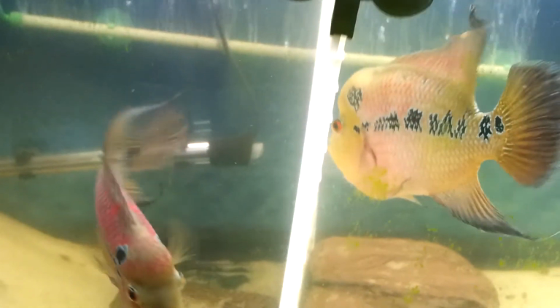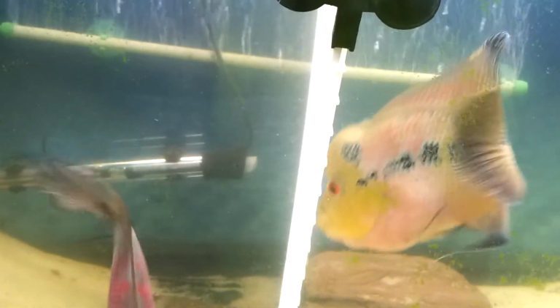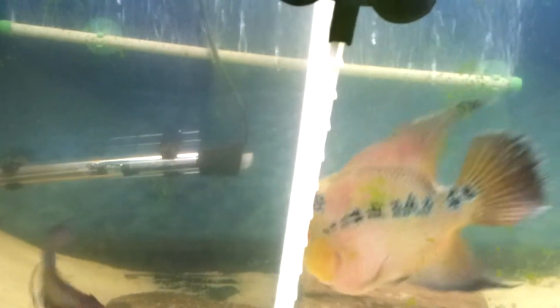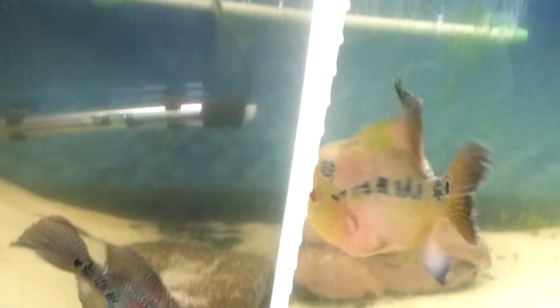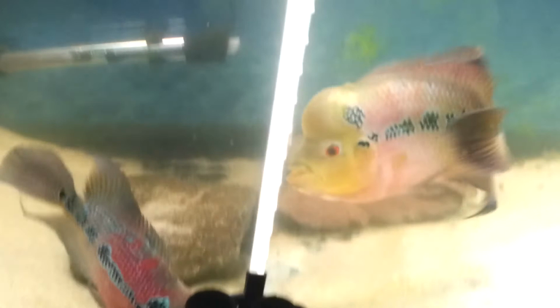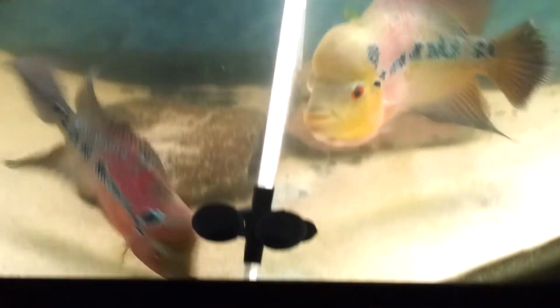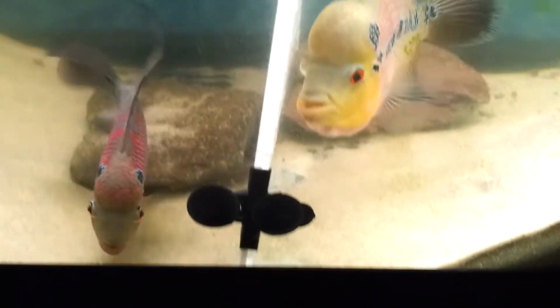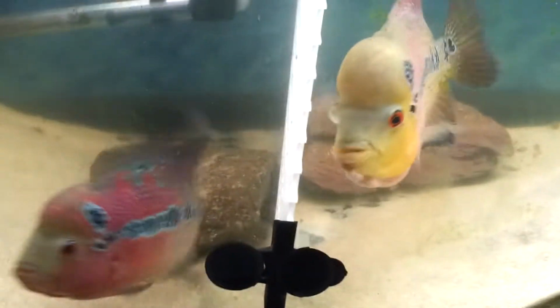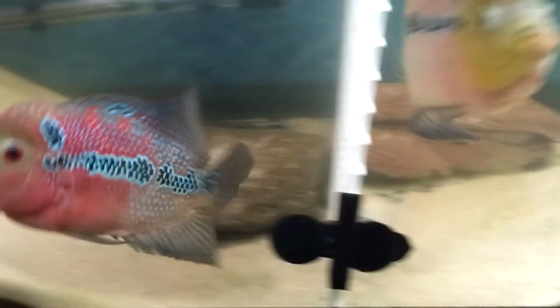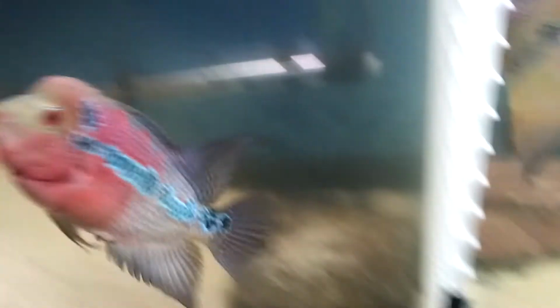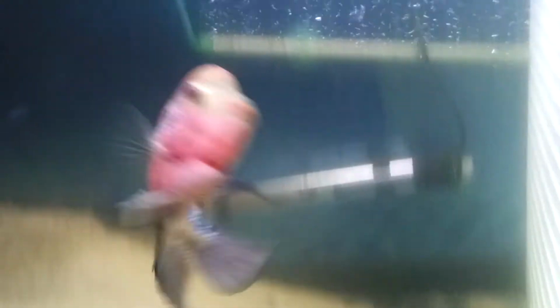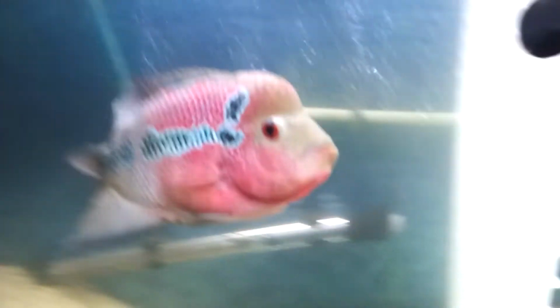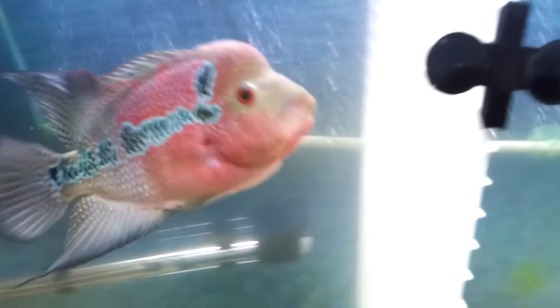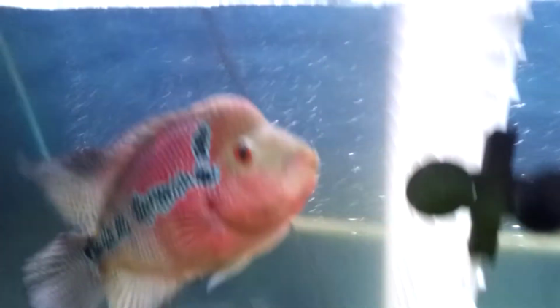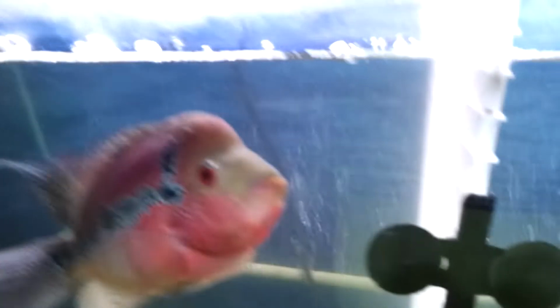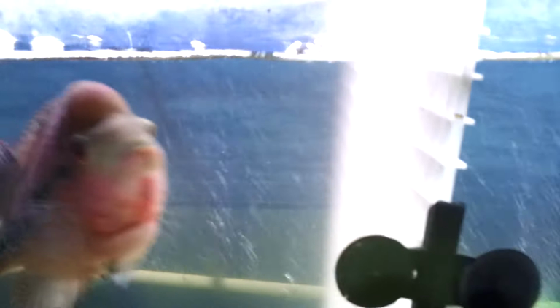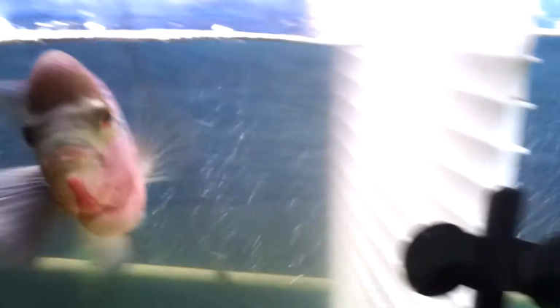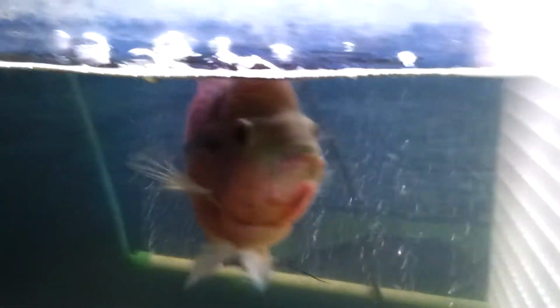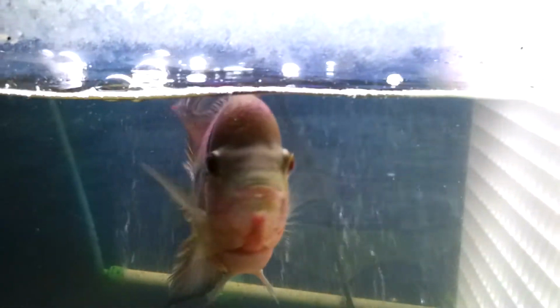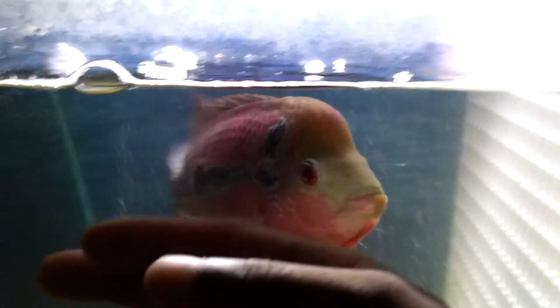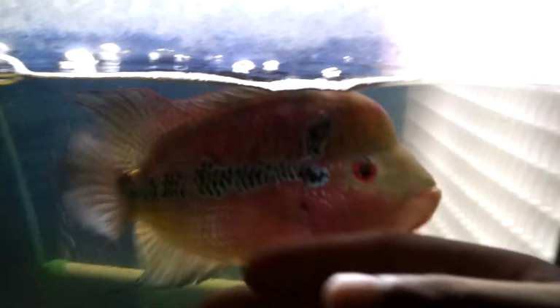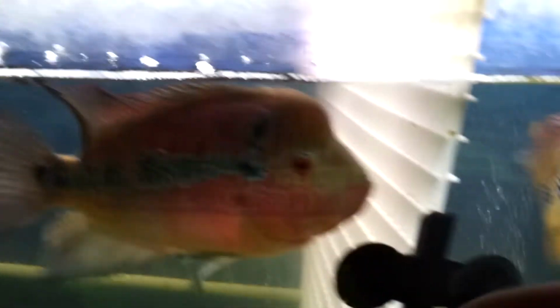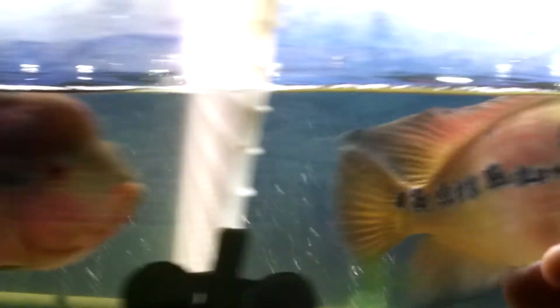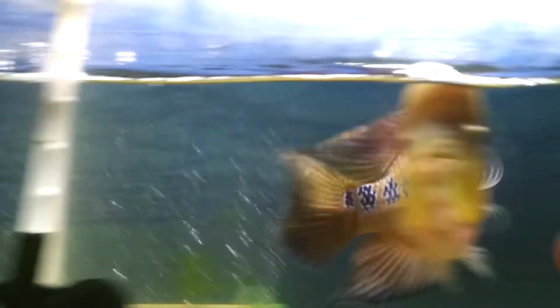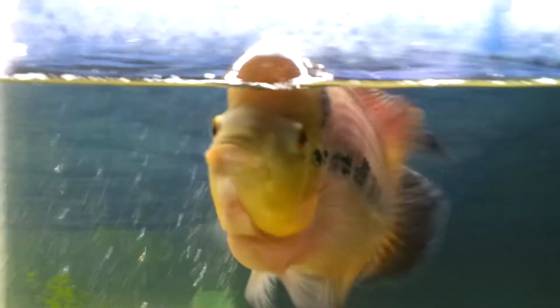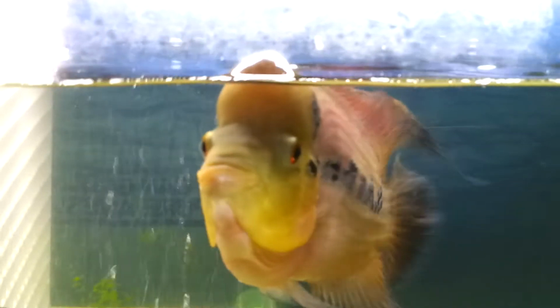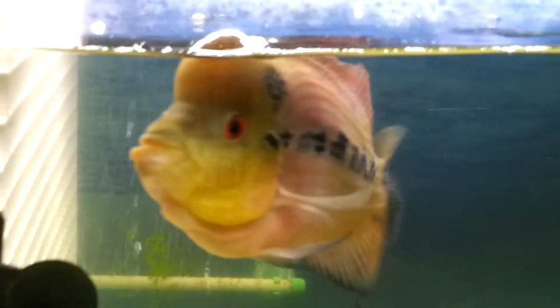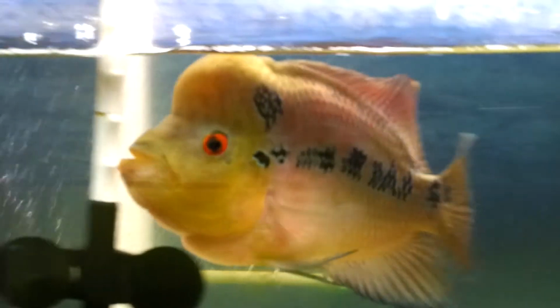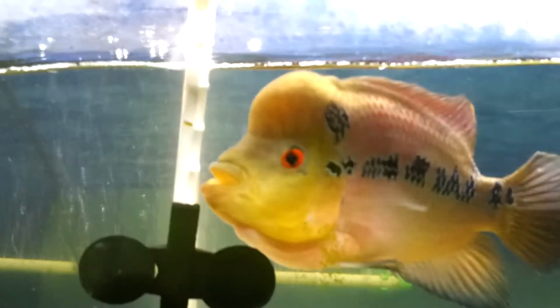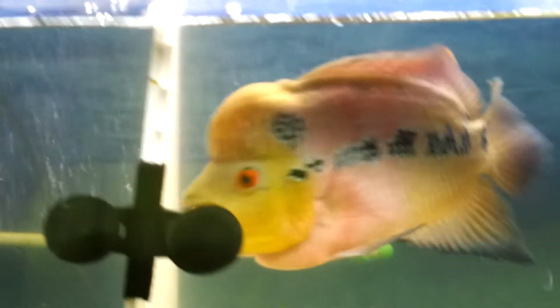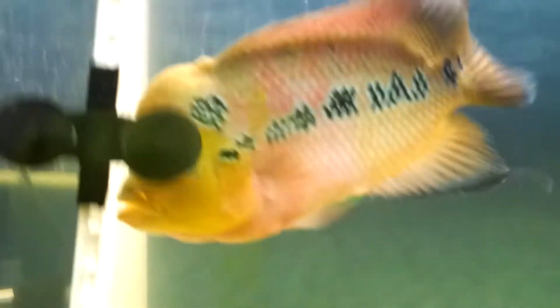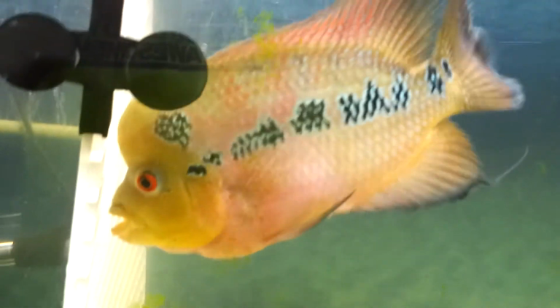It don't take much to get these two started — they are crazy man. Well, that's the new update of my flower horn tank.